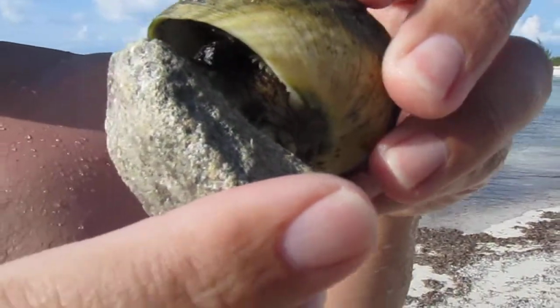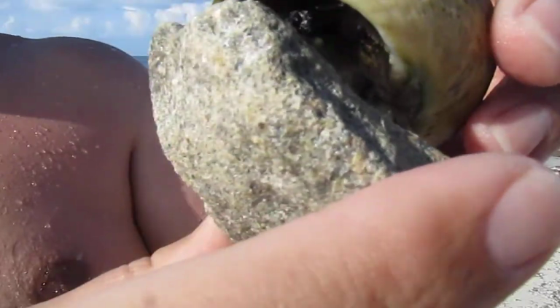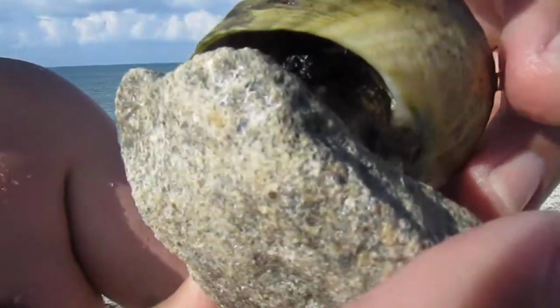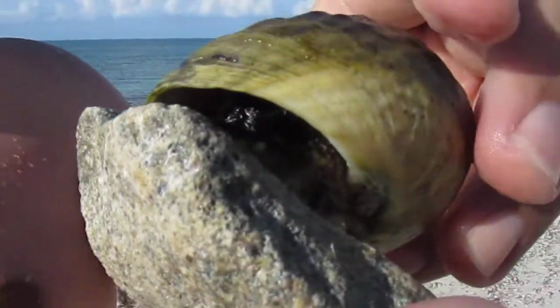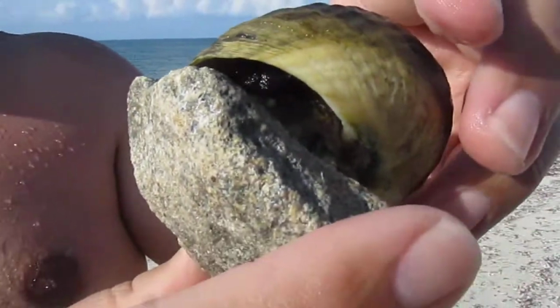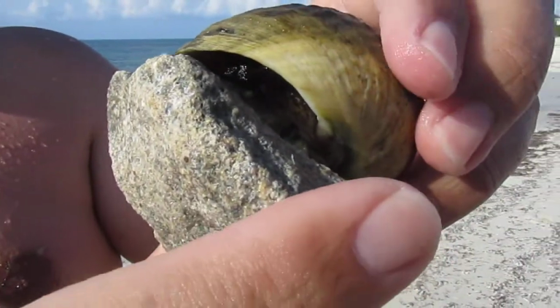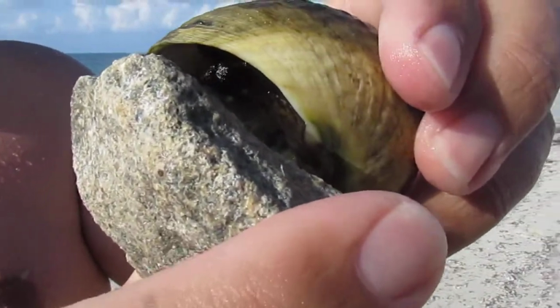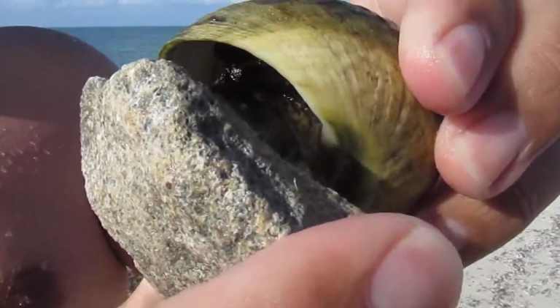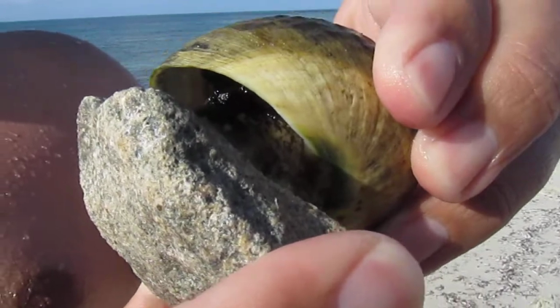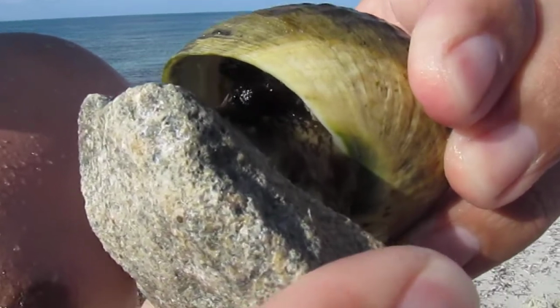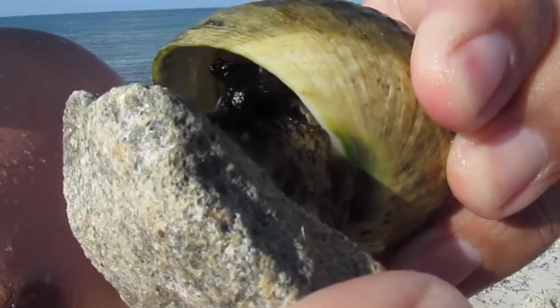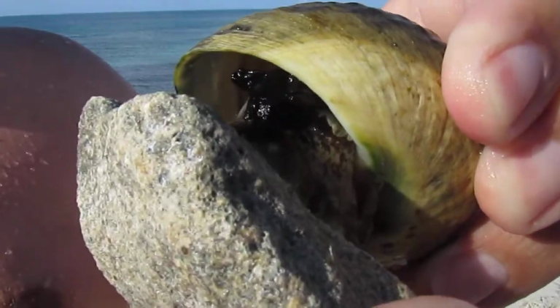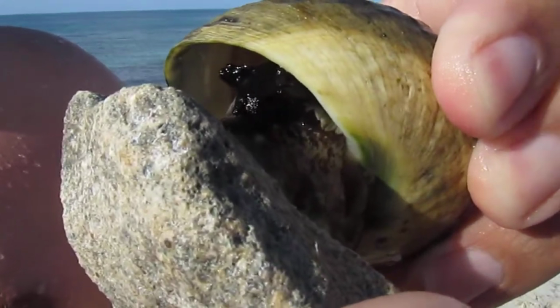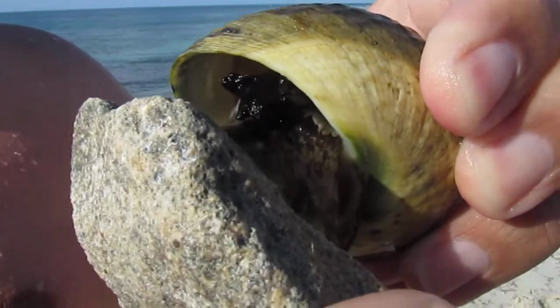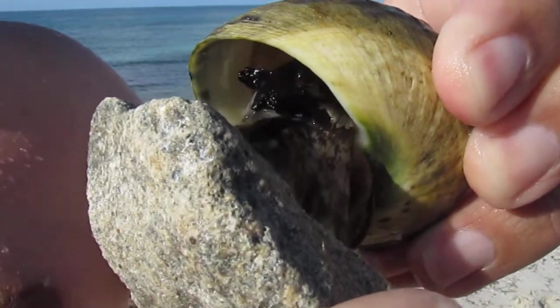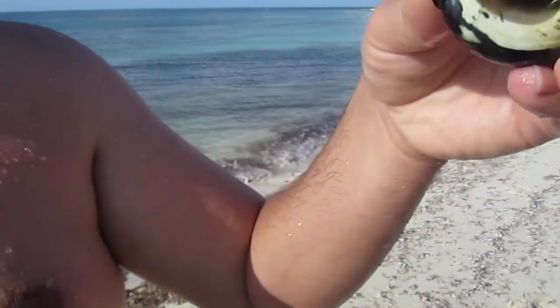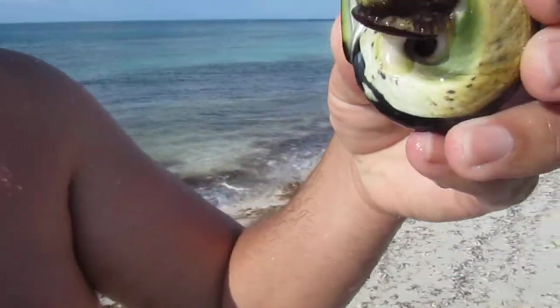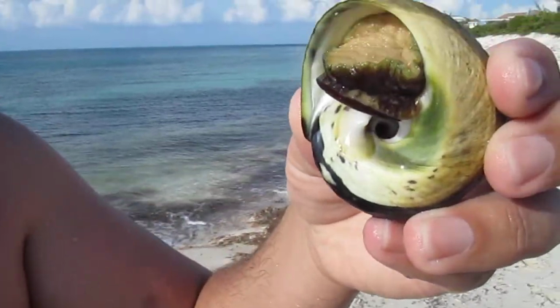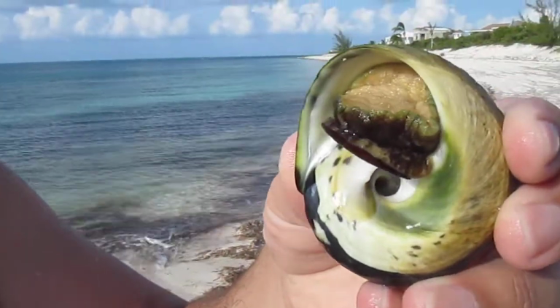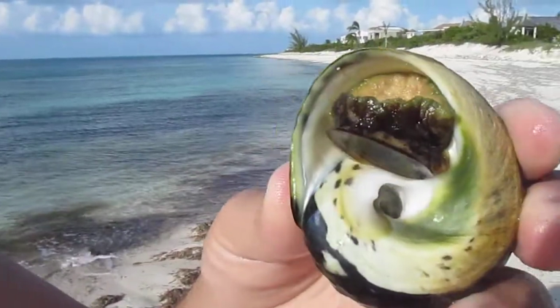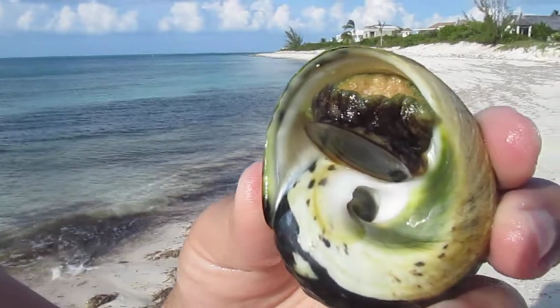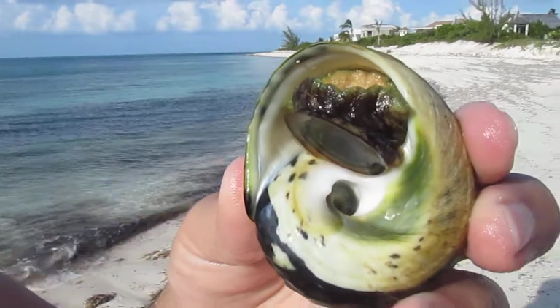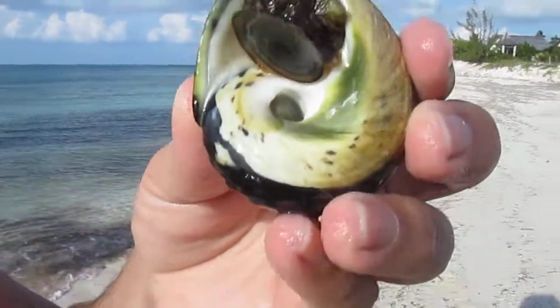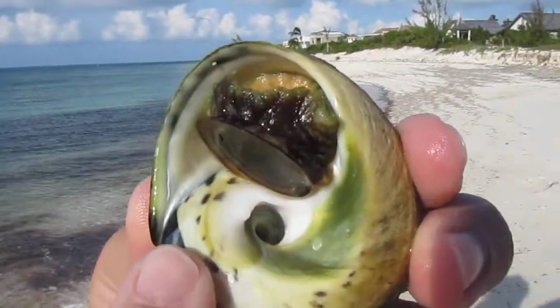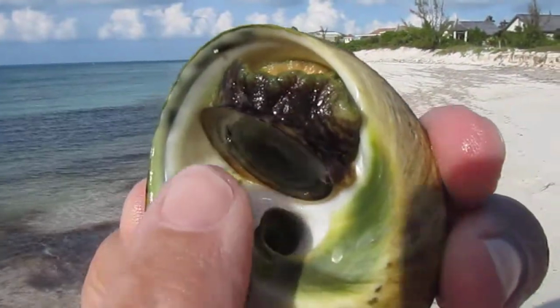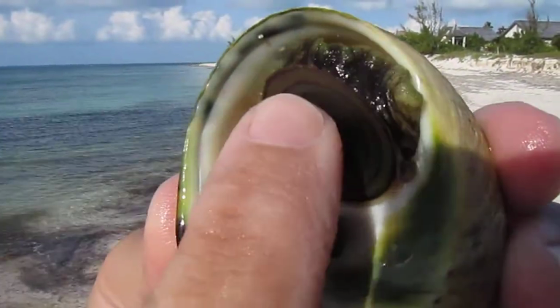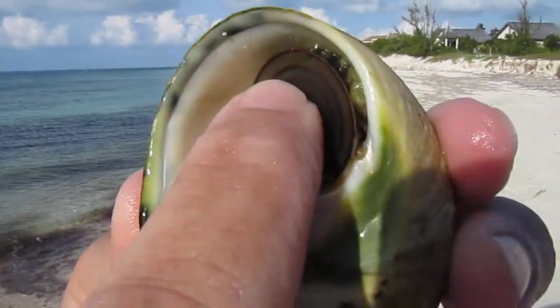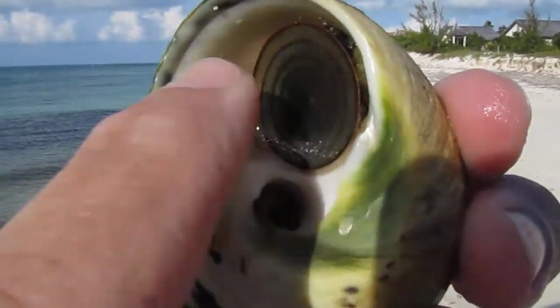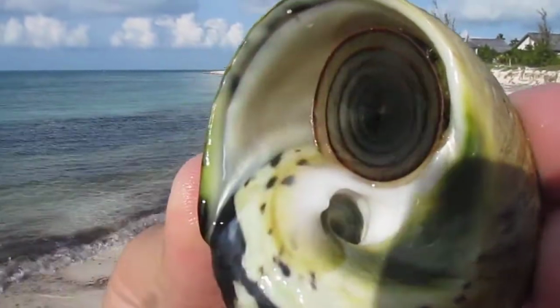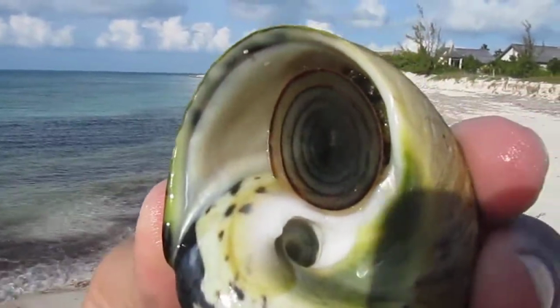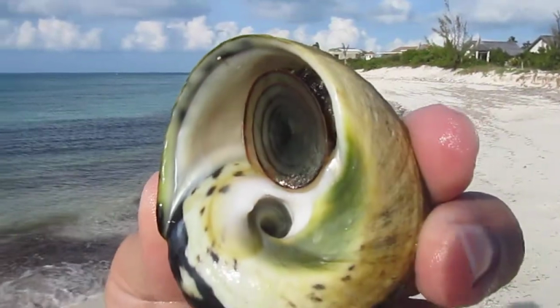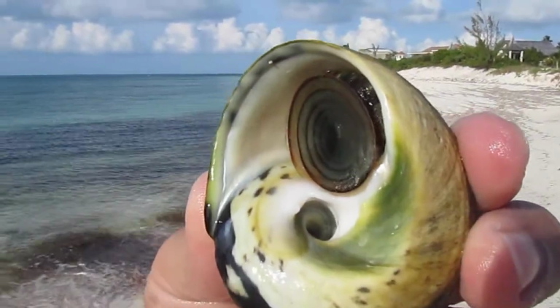Now take him off the shell — I mean take him off the rock. See how hard it is? I don't want to let go. Let's see, ready? Did he go back in? See if you touch him, and then he goes right back in.